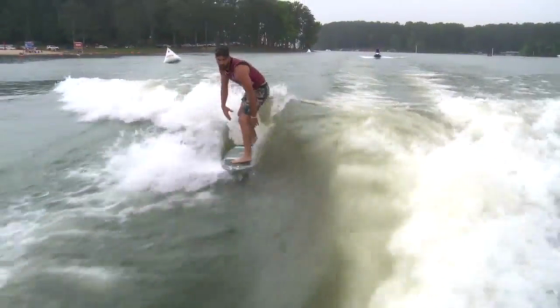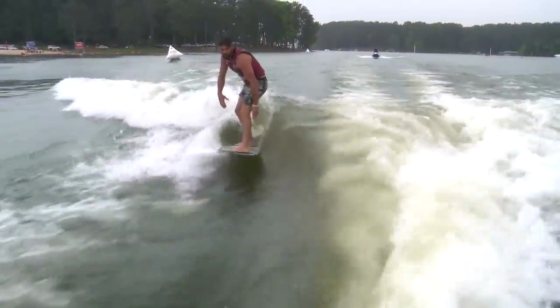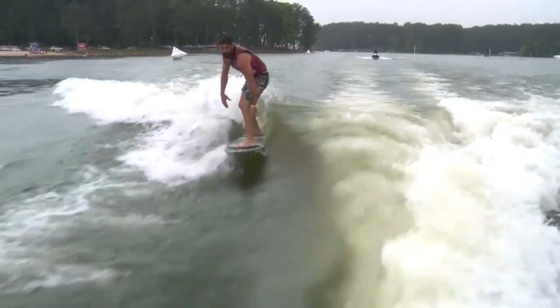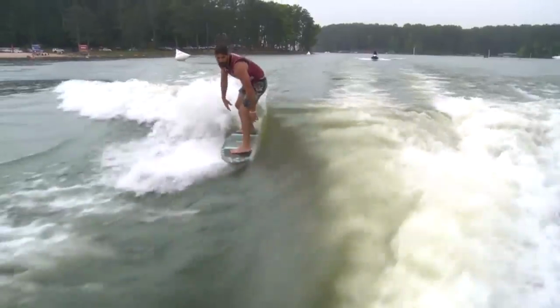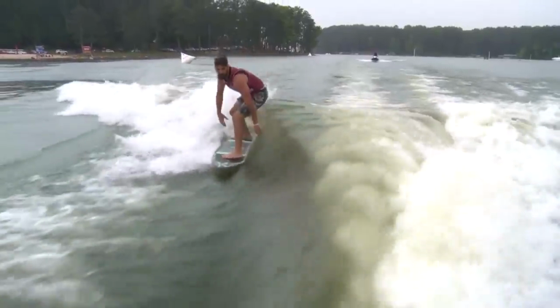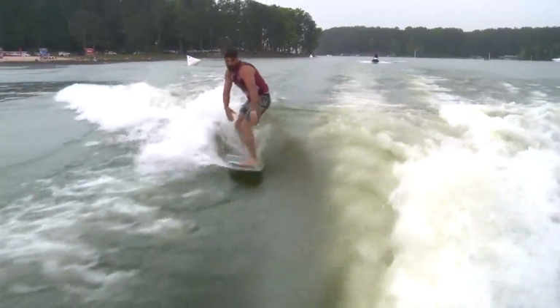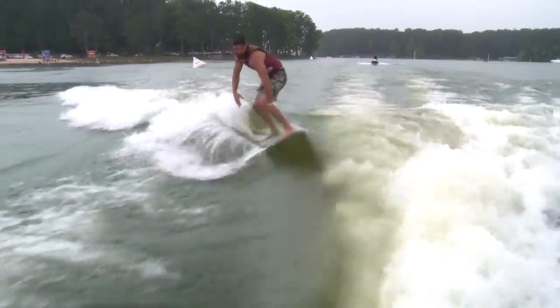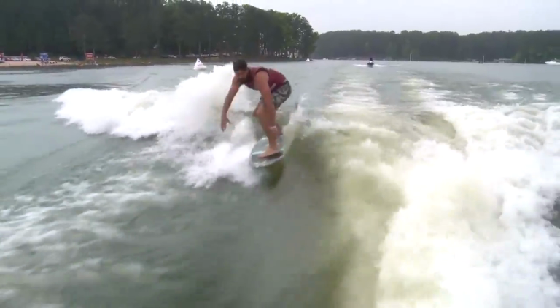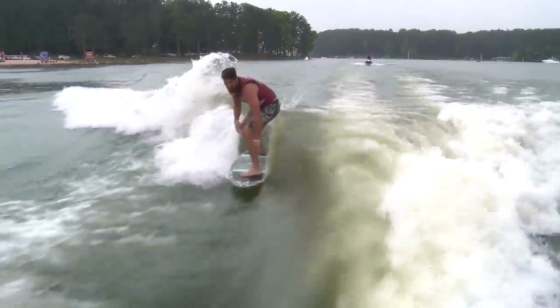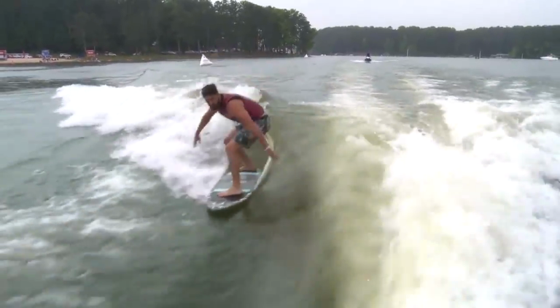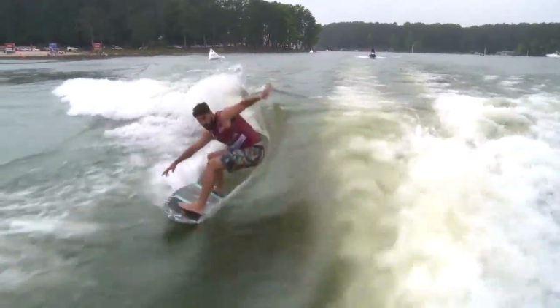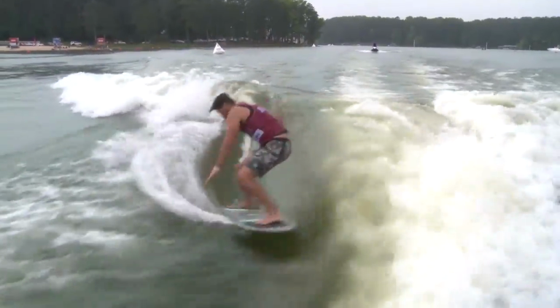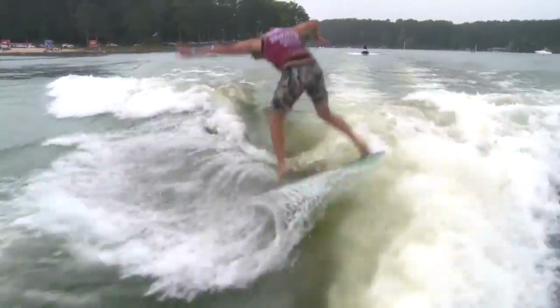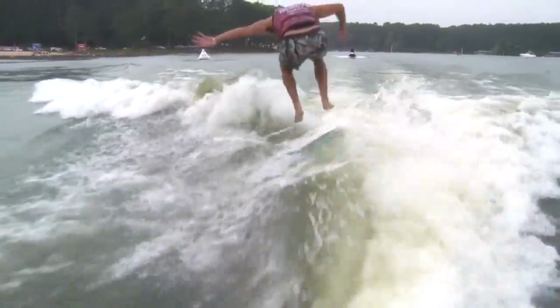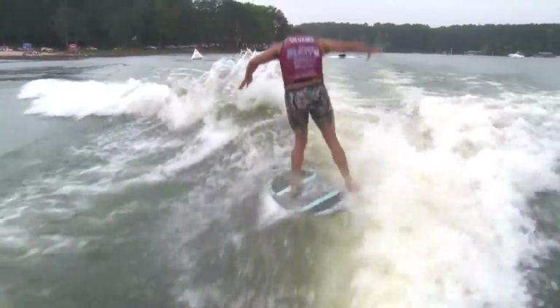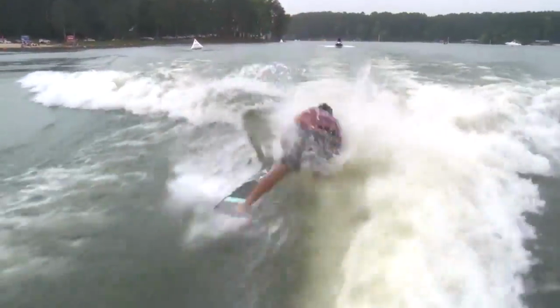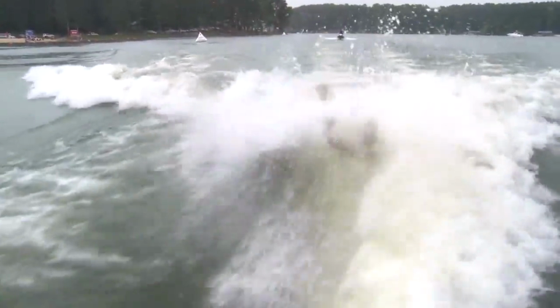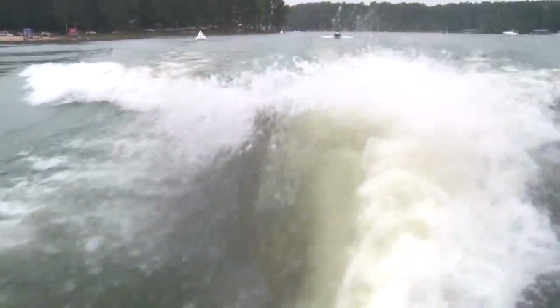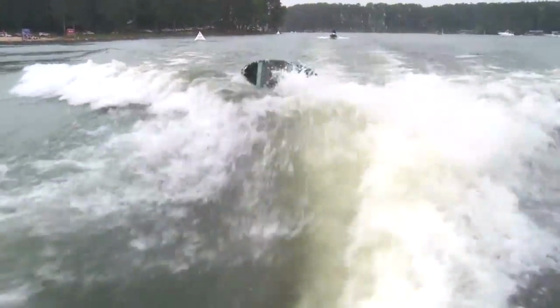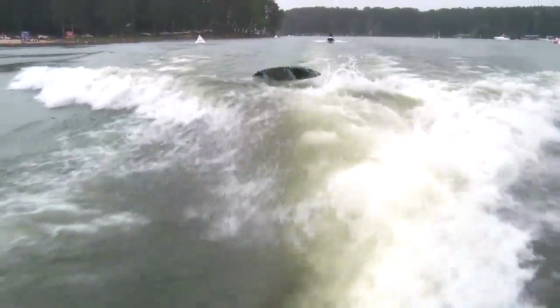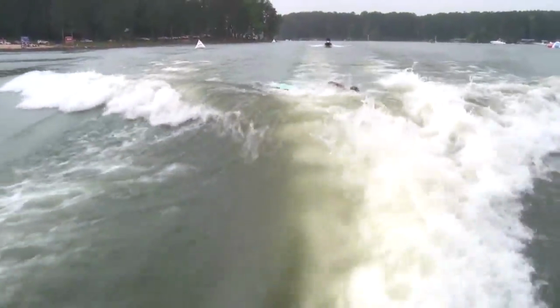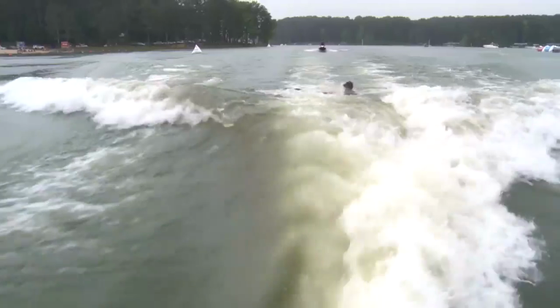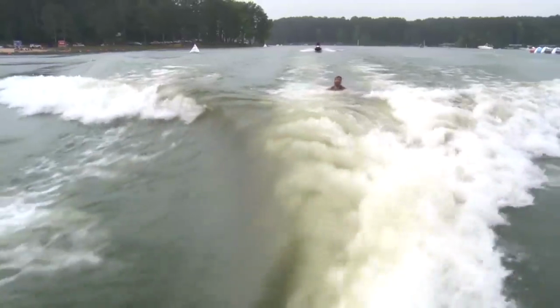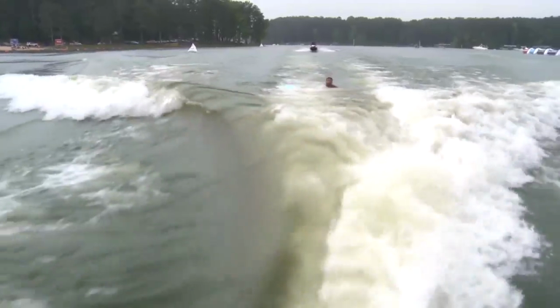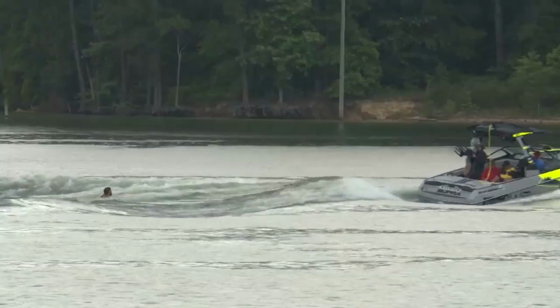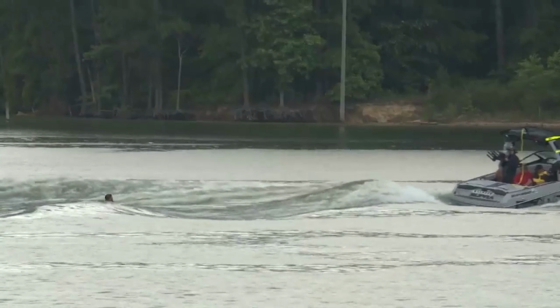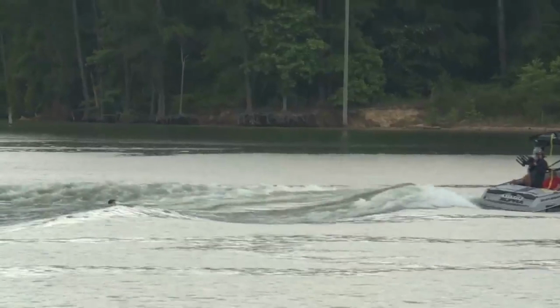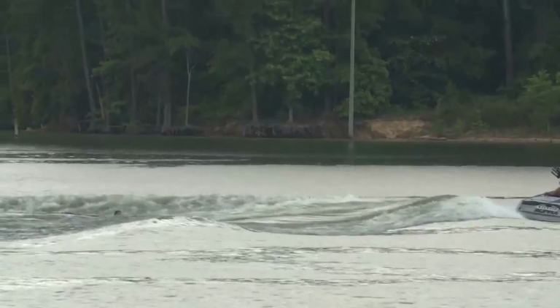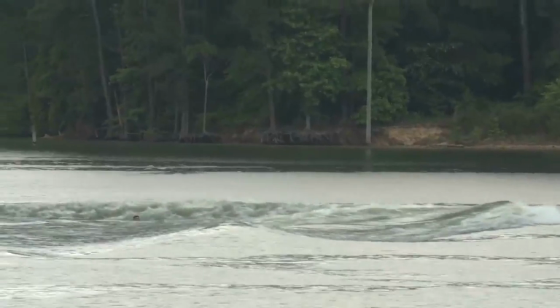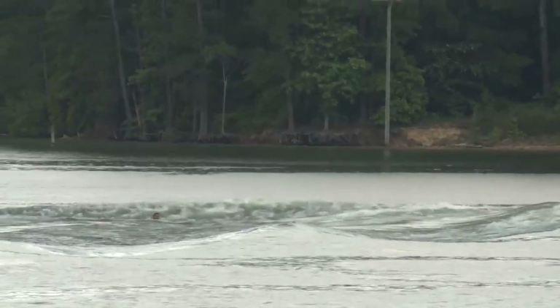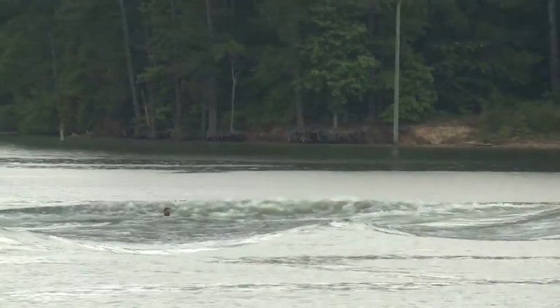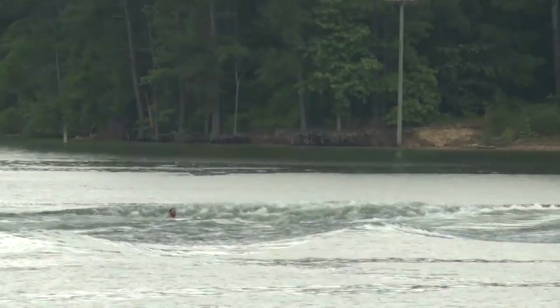Sean now starting from way back on the wave, and trying to go with a backside bigger spin.